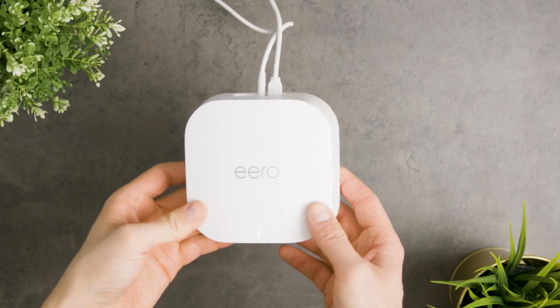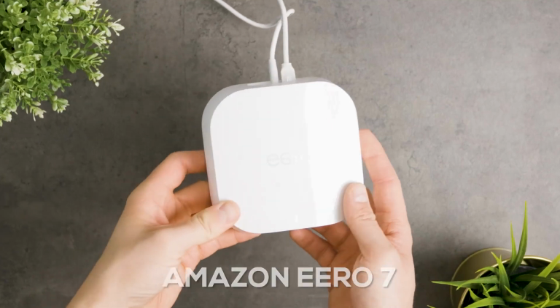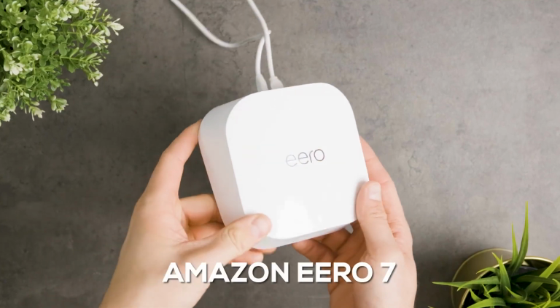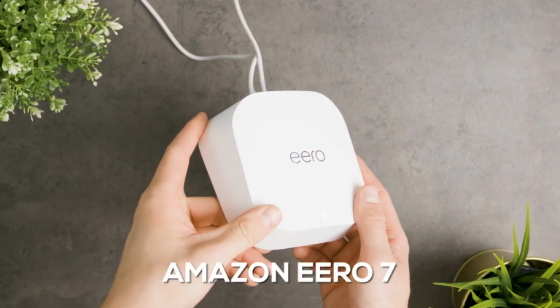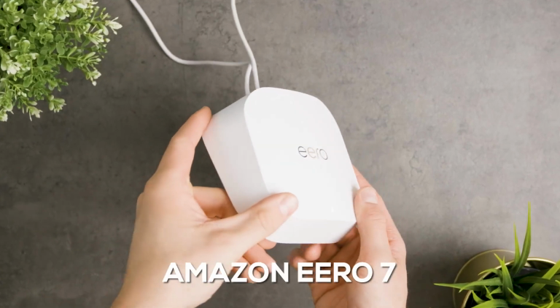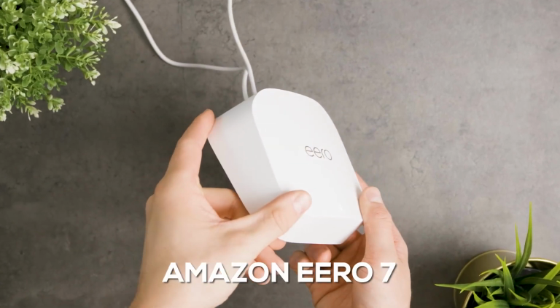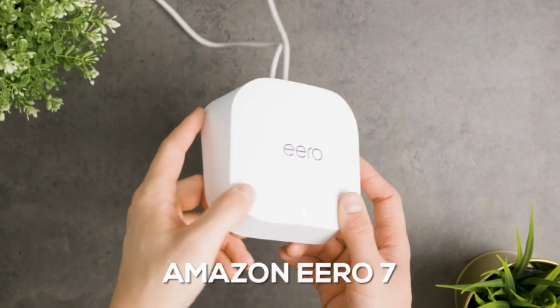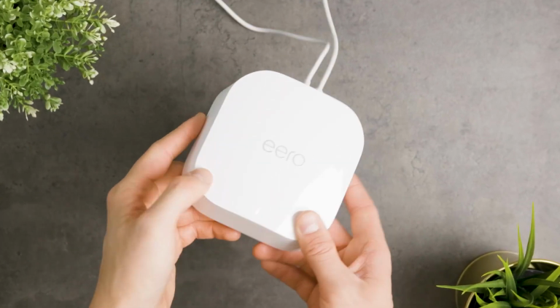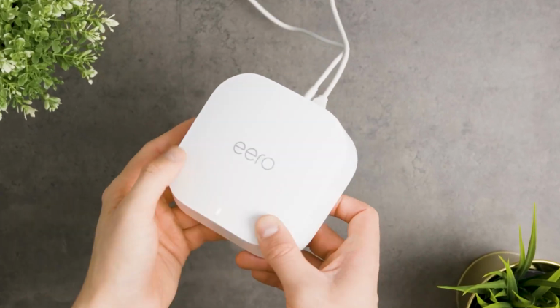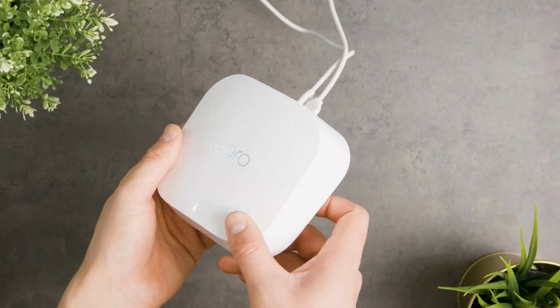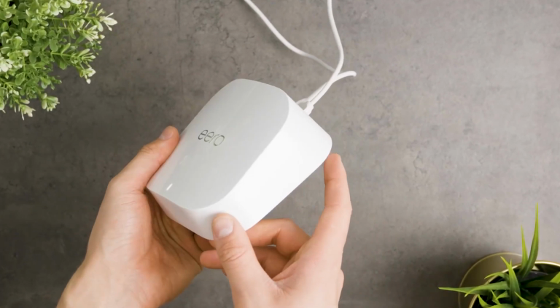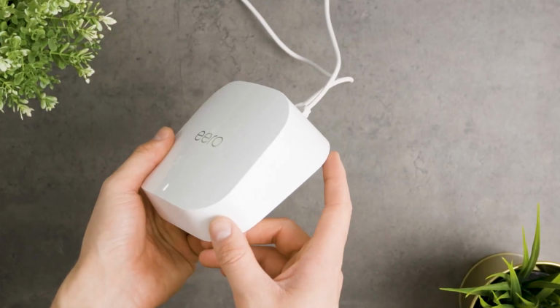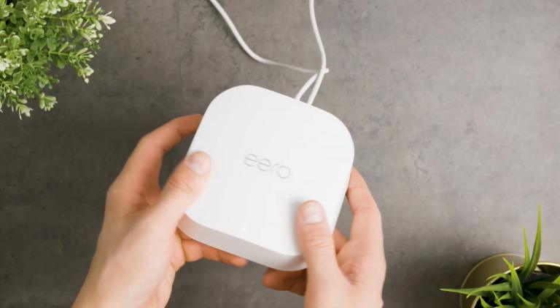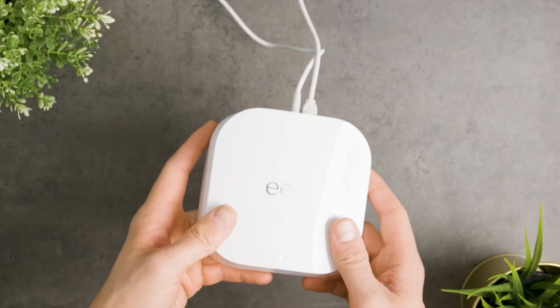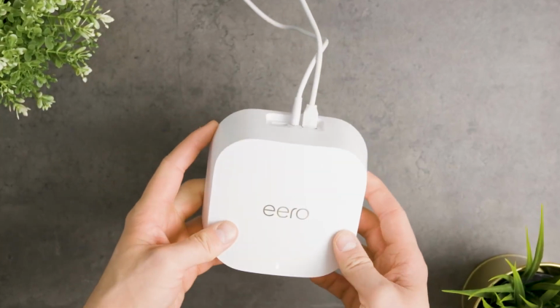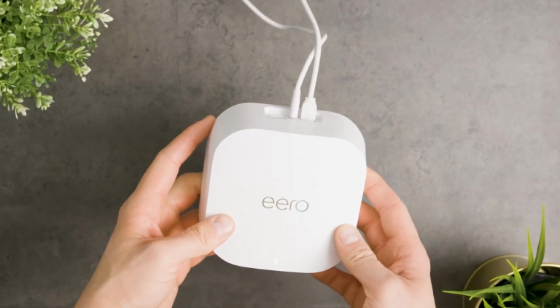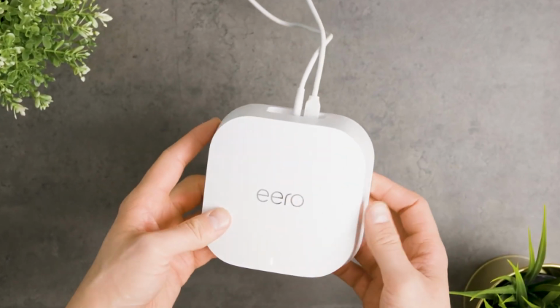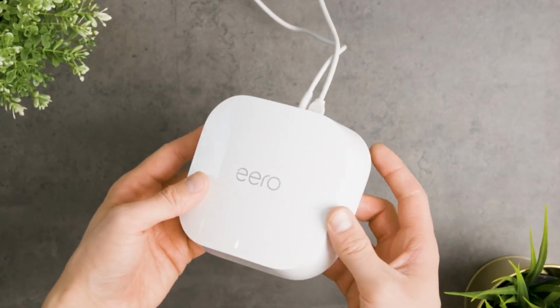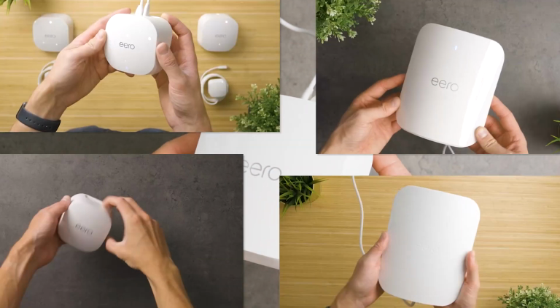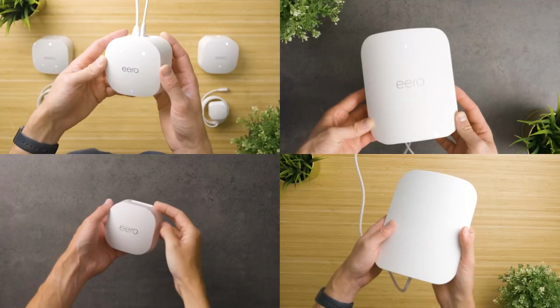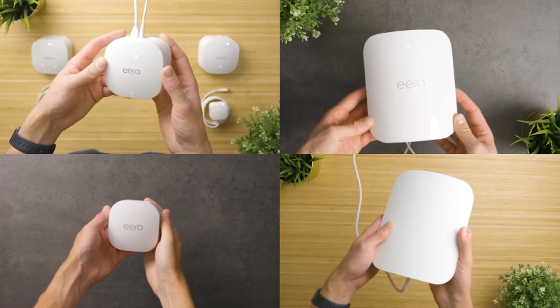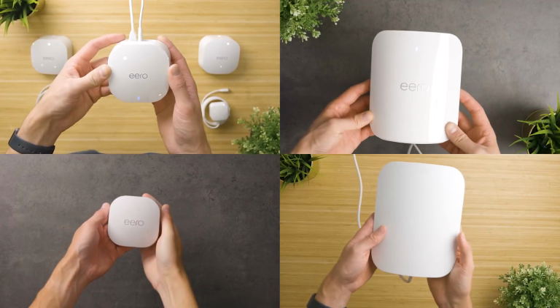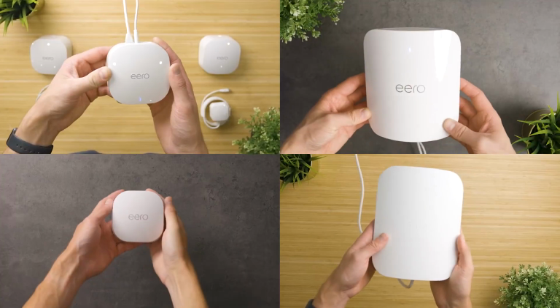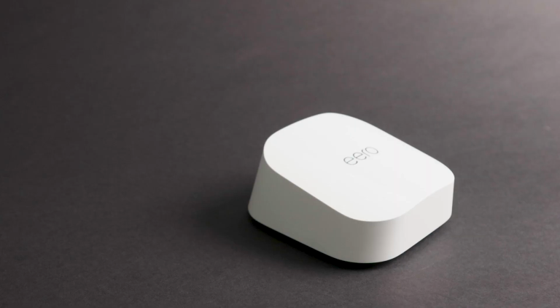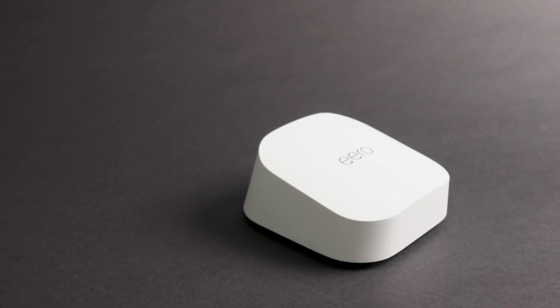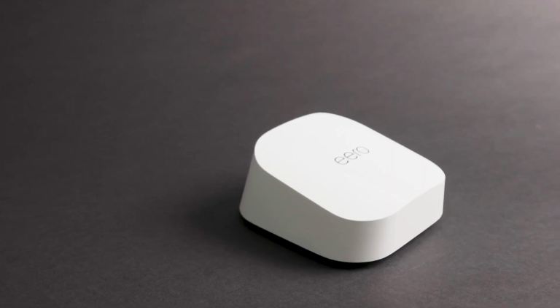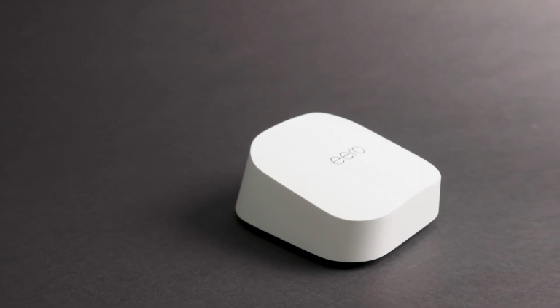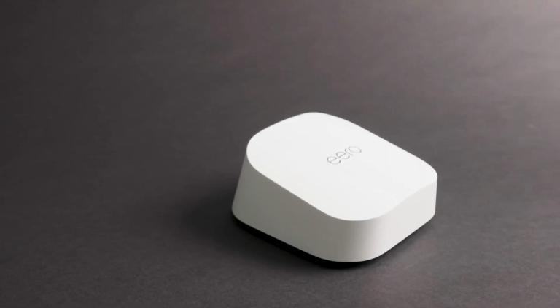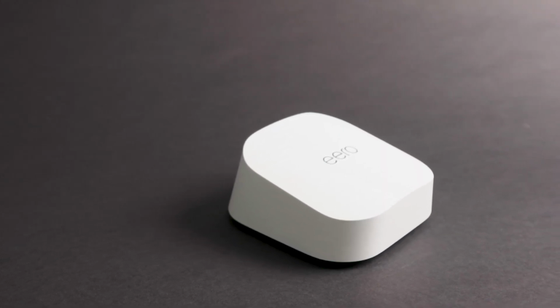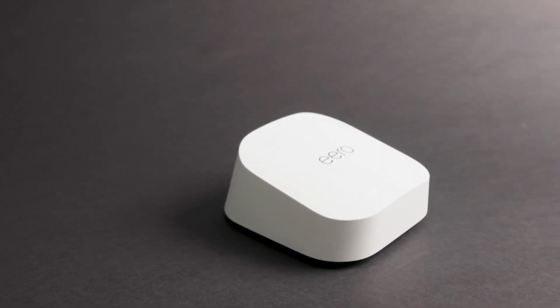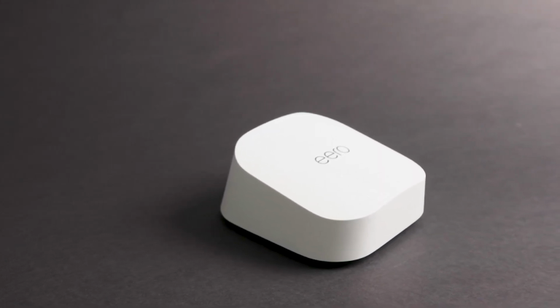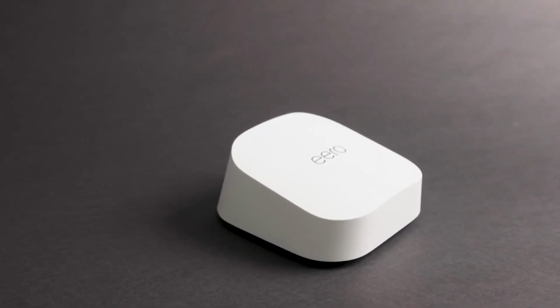This is the Amazon Eero 7, a dual-band router designed to deliver seamless whole-home Wi-Fi coverage. I've been using it for a little while now, and I've tested a few similar products in the past. So in today's video, I'm going to share everything I wish I knew before buying it.